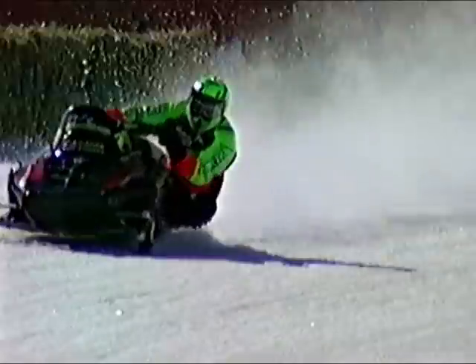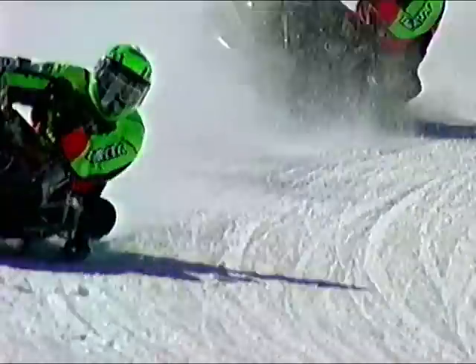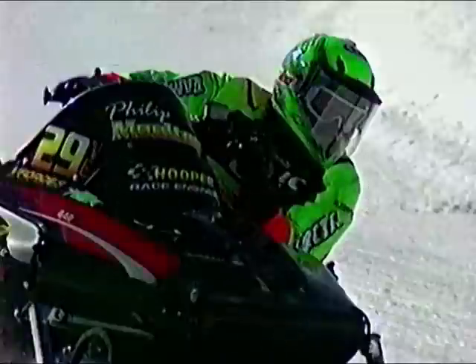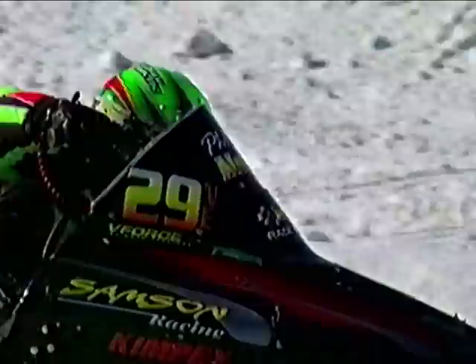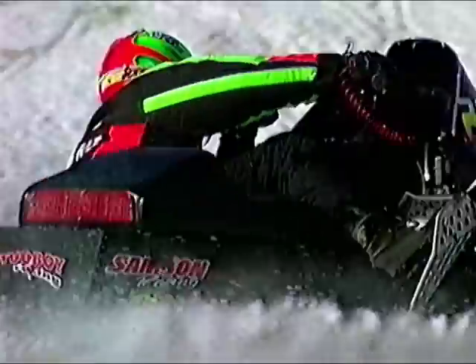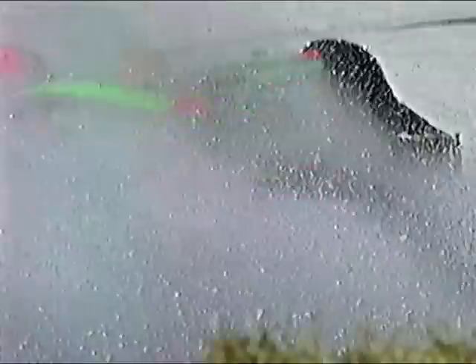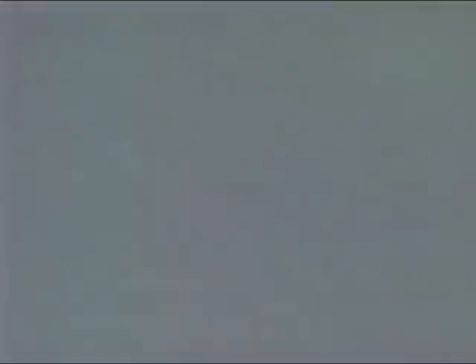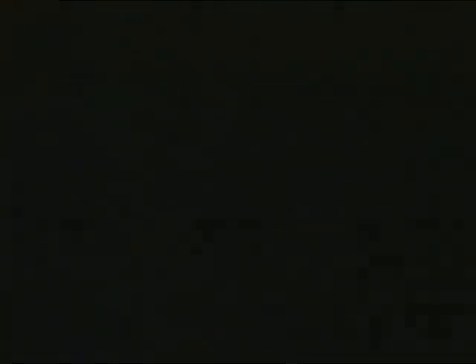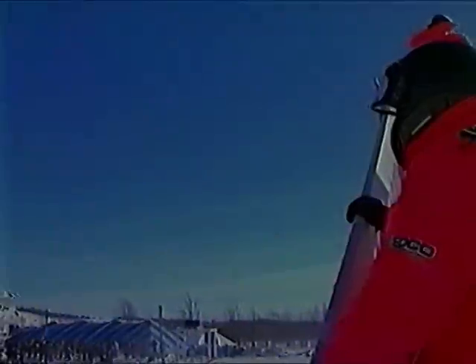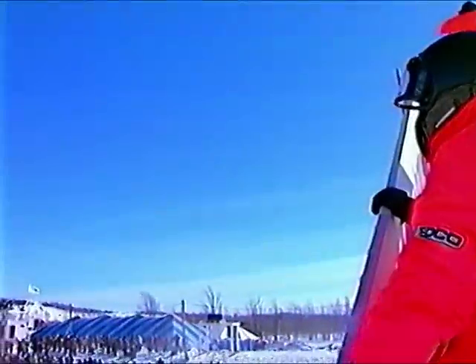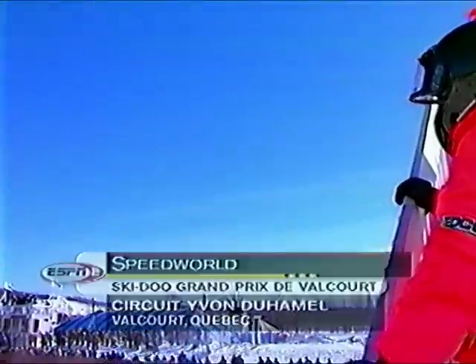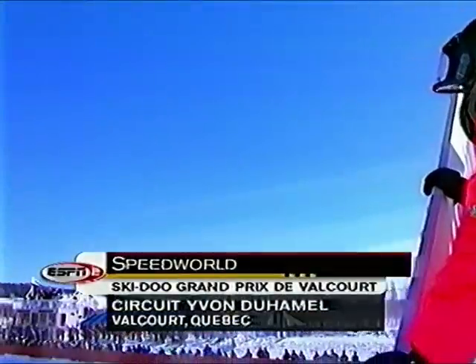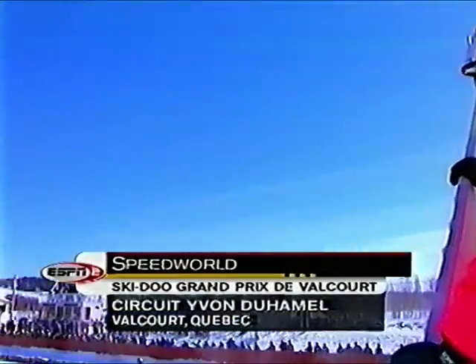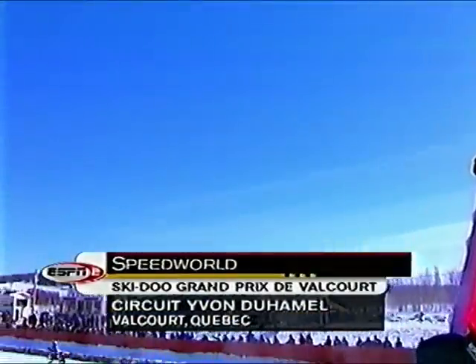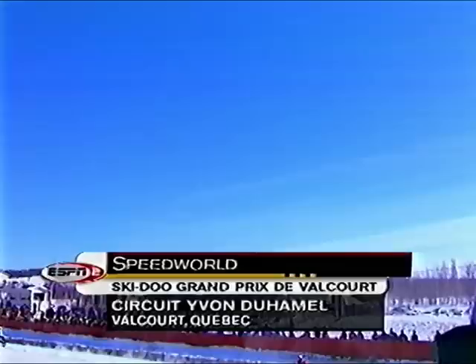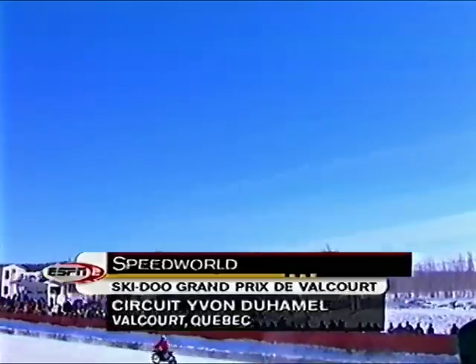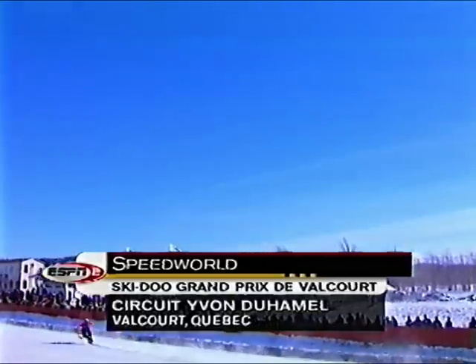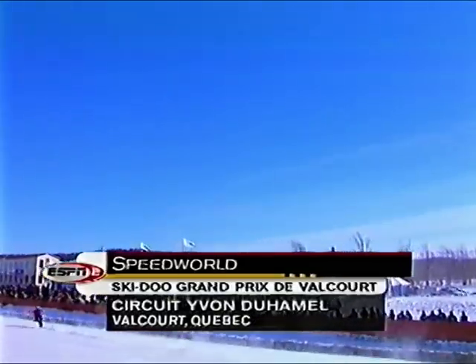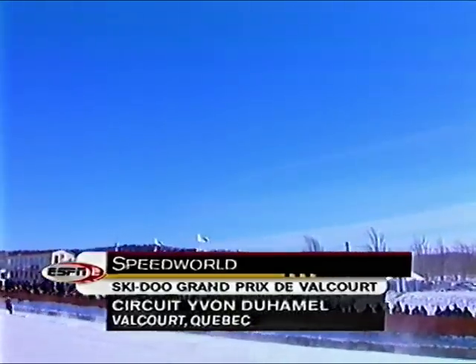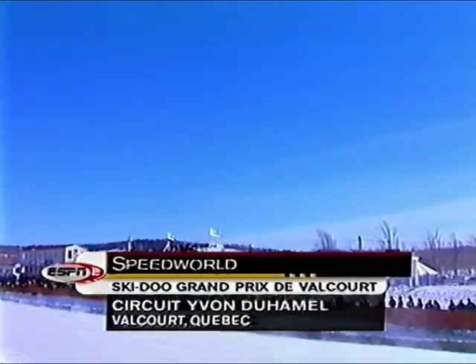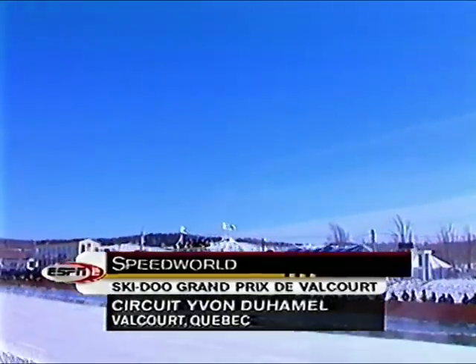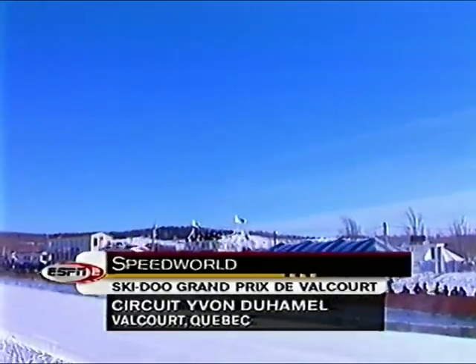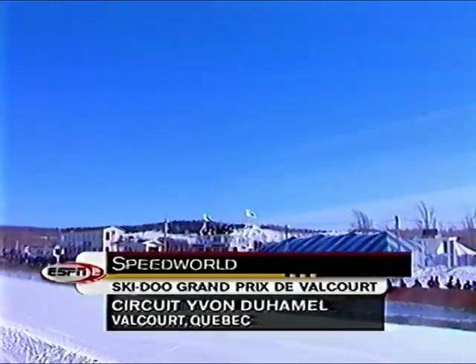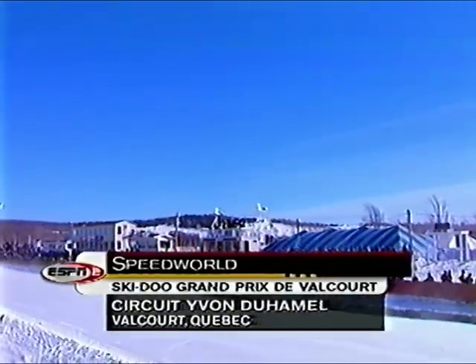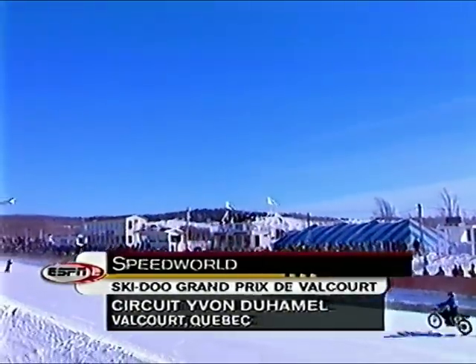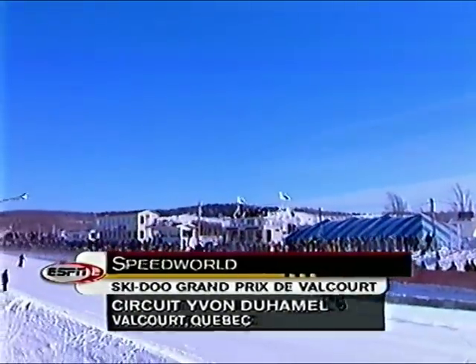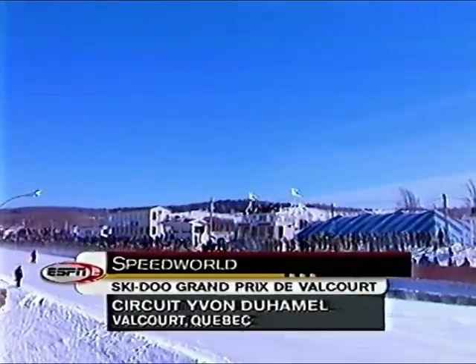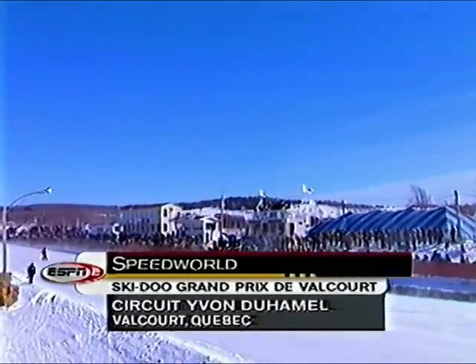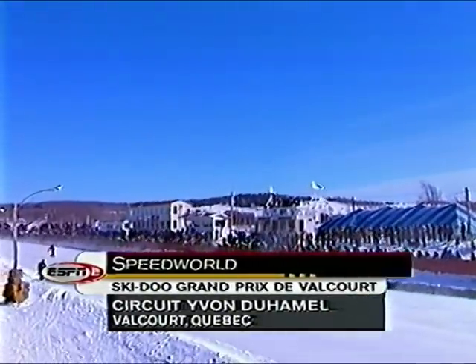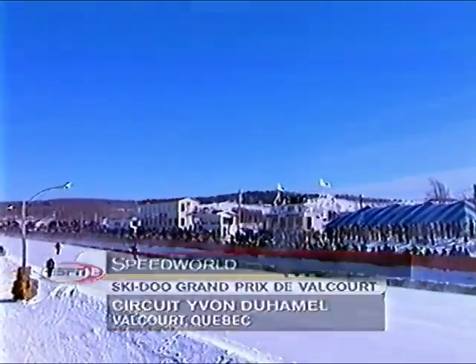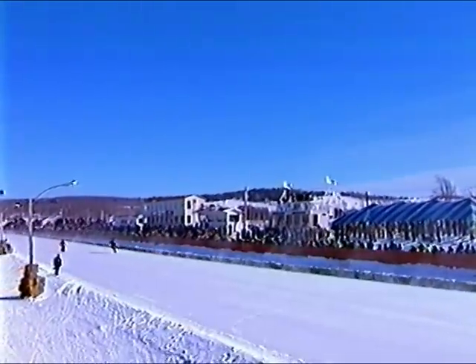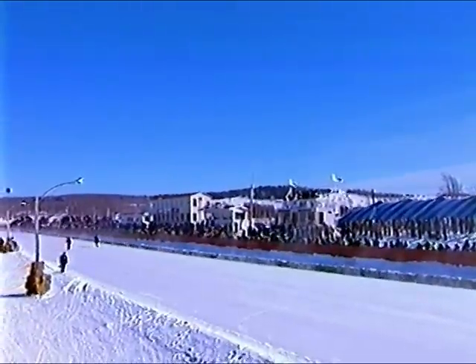Well, the action's always multifaceted here in Valcour, isn't it, Craig? It is incredibly varied and incredibly fast on the ice oval here at the circuit. We have on to Amal in Valcour, from the Grand Prix Skadooday in Valcour.